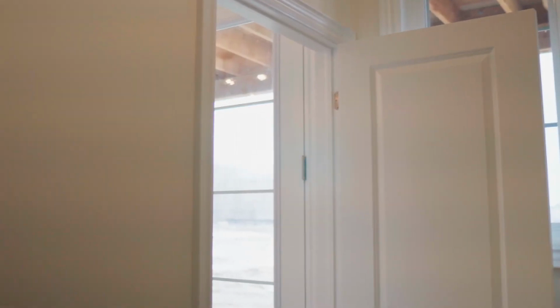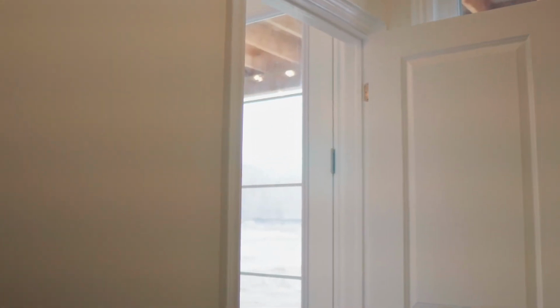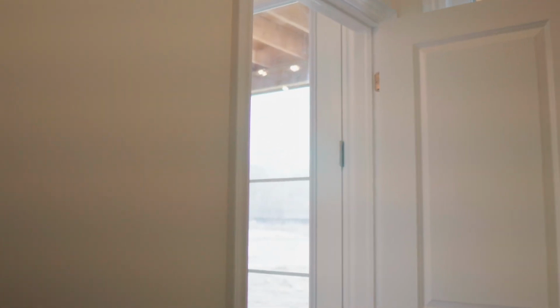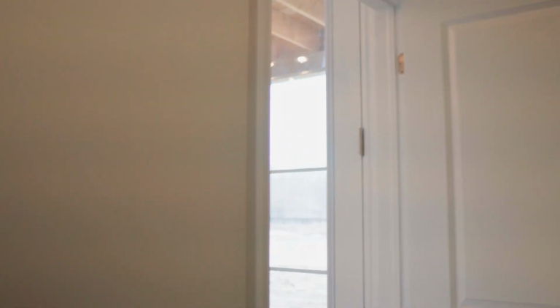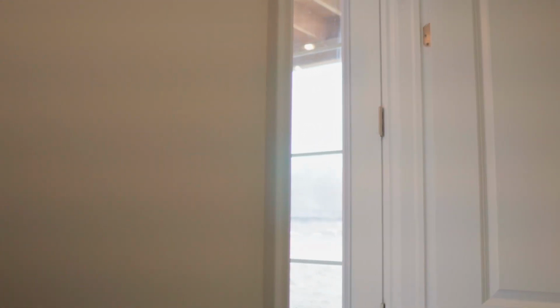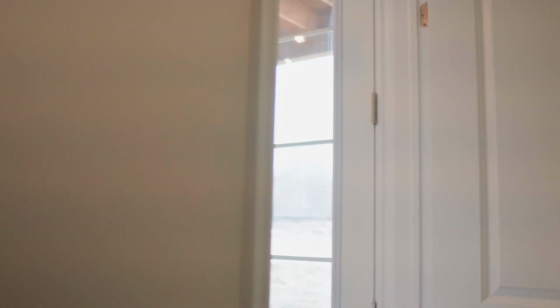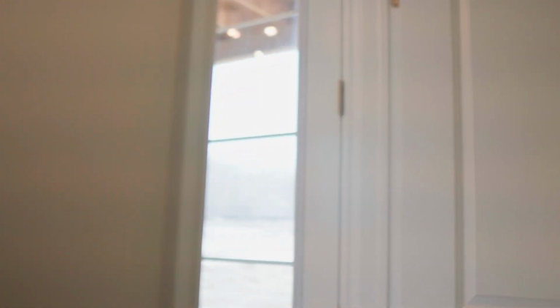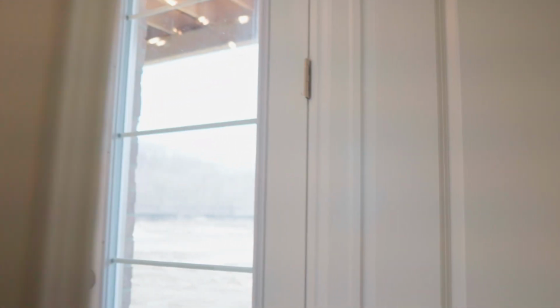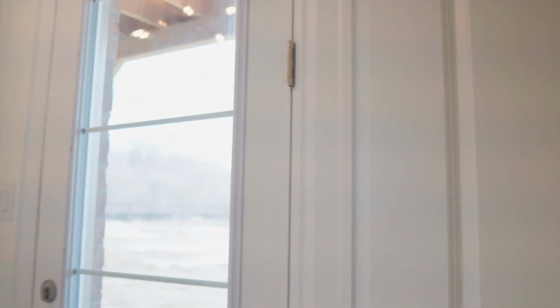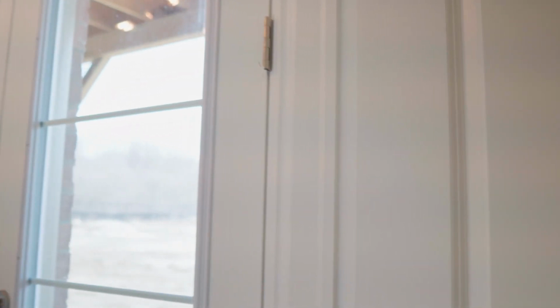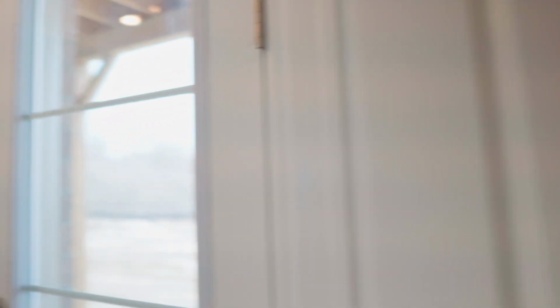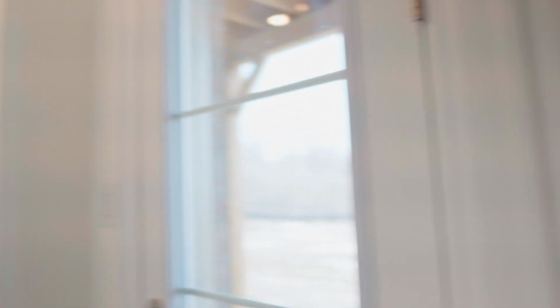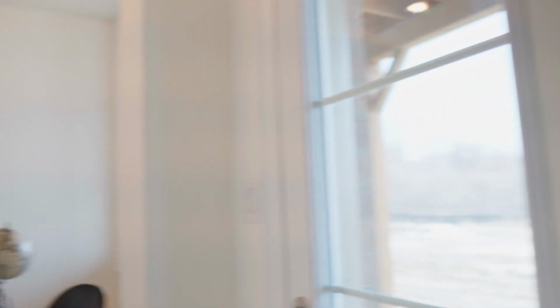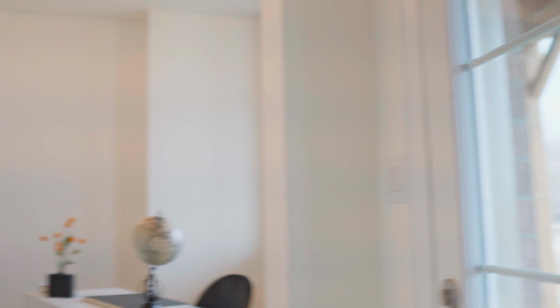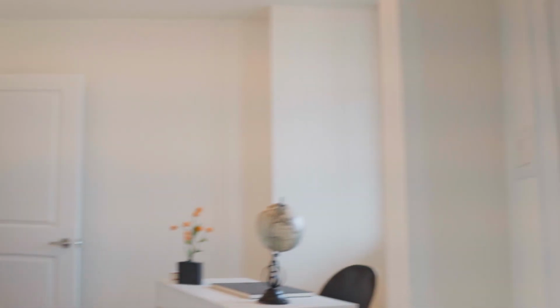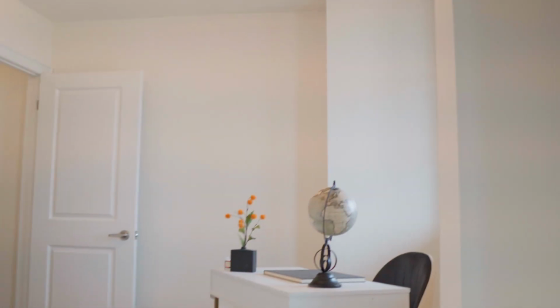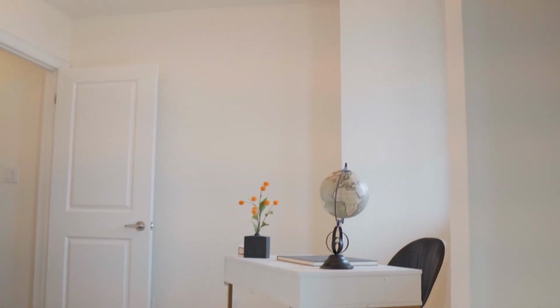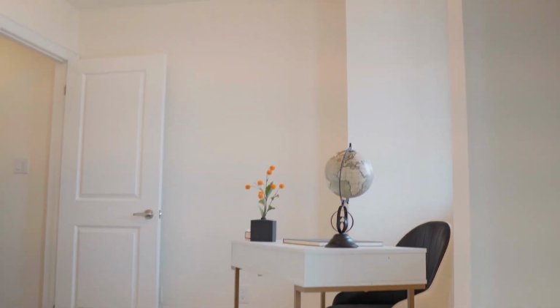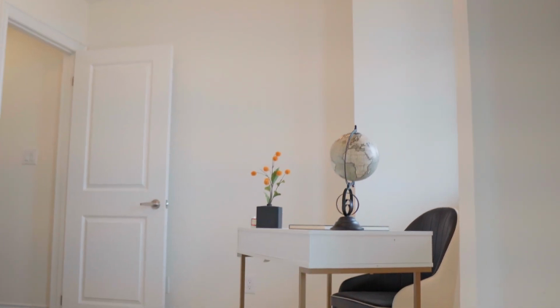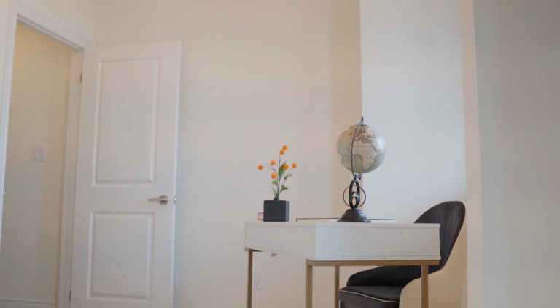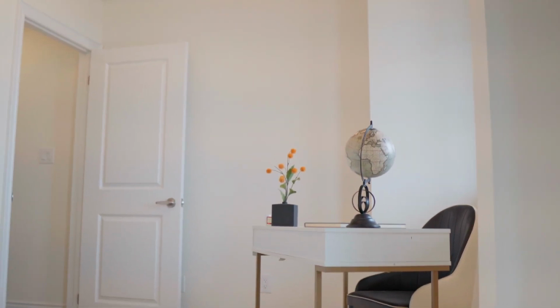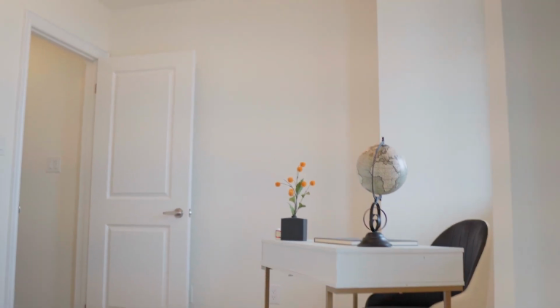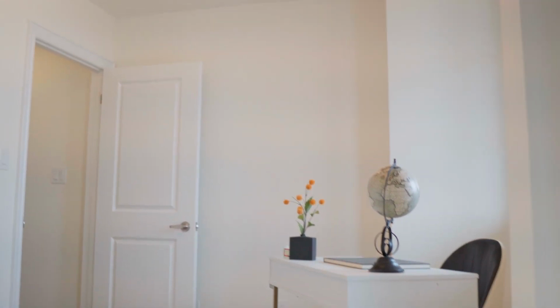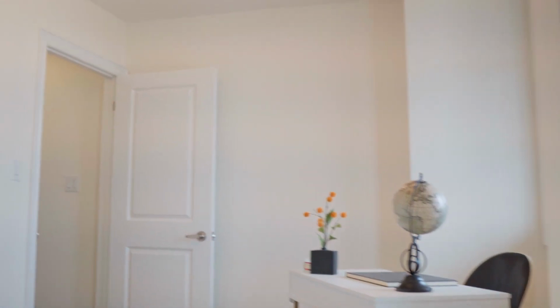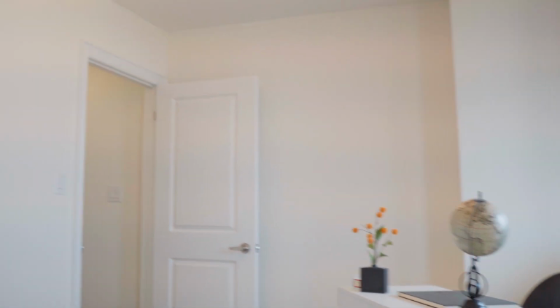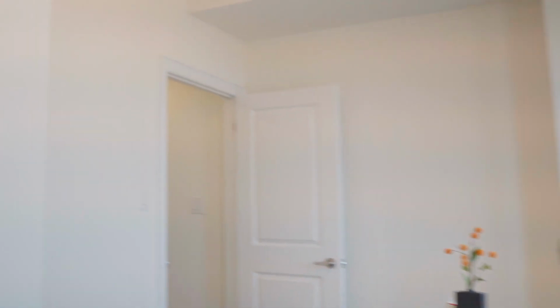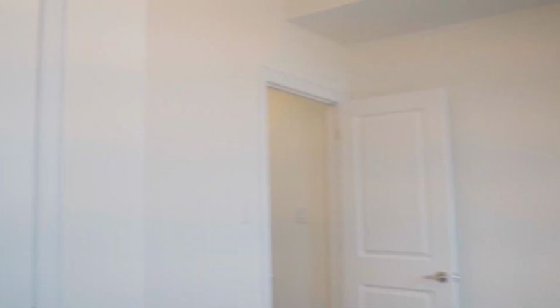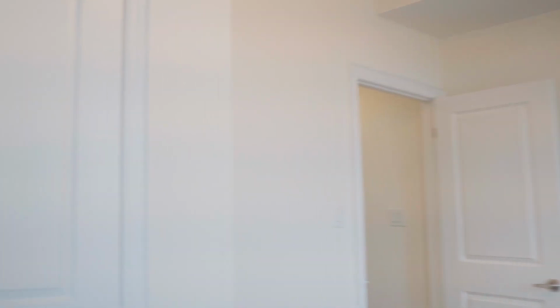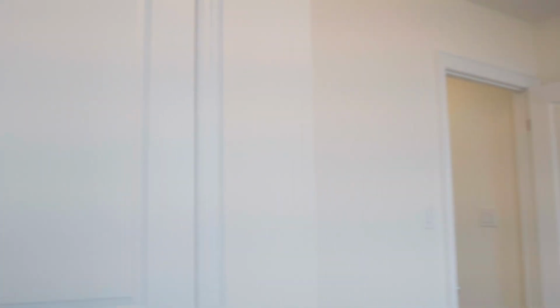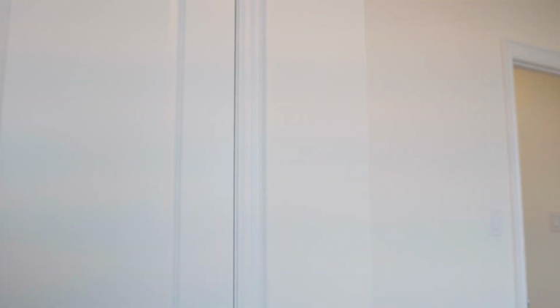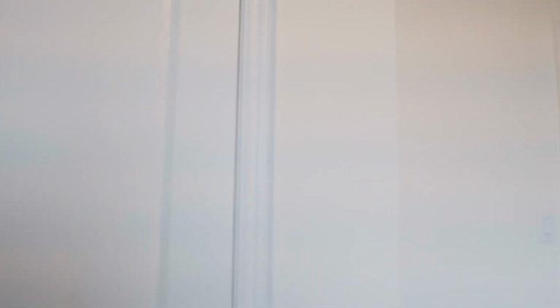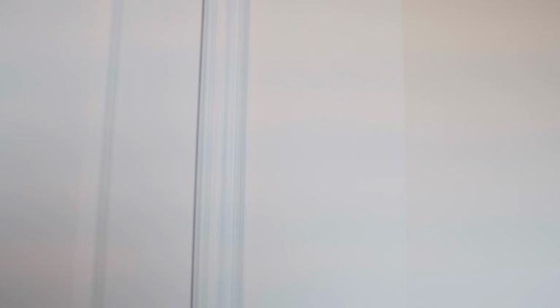Here is the door to the back yard, and you can also witness how much light you get in this room. In addition, there is also a built-in closet.